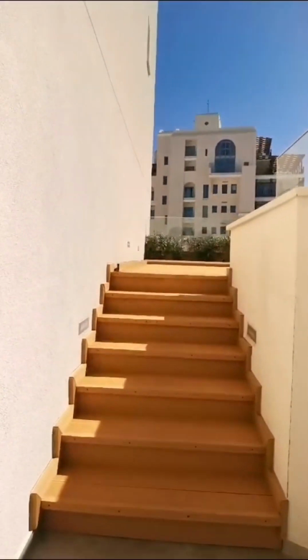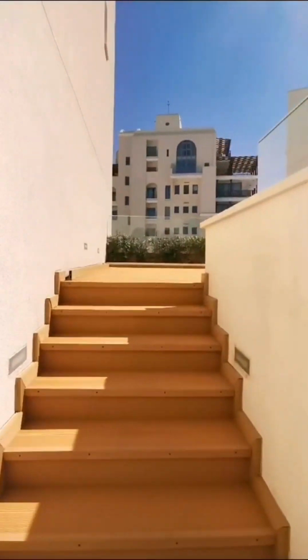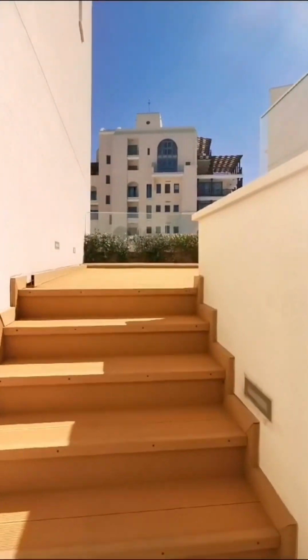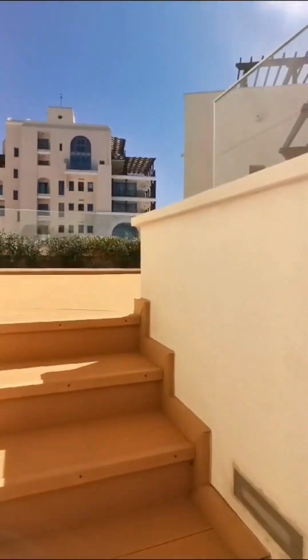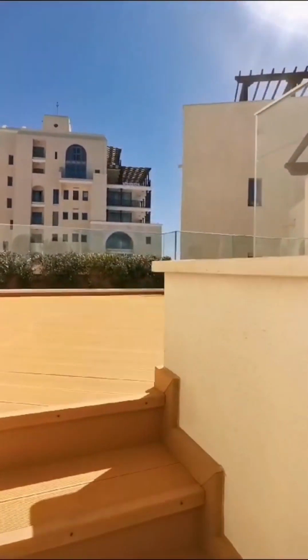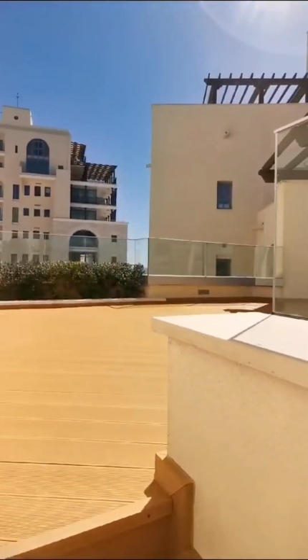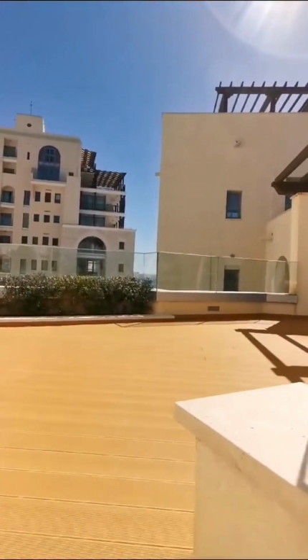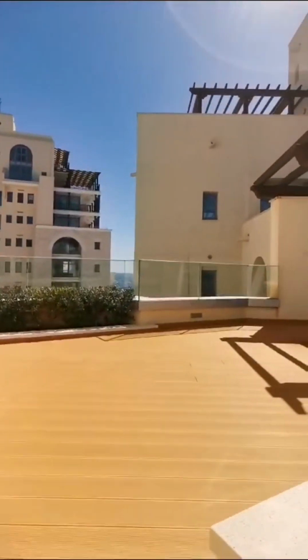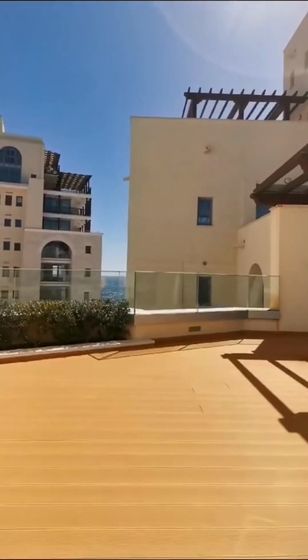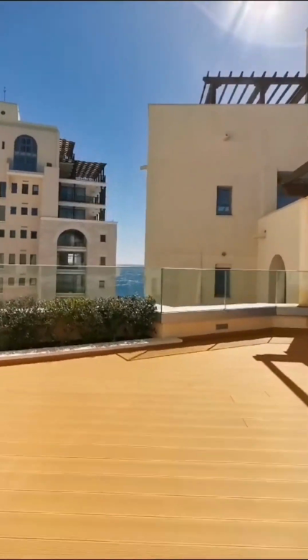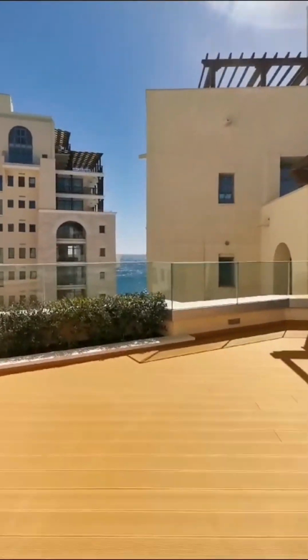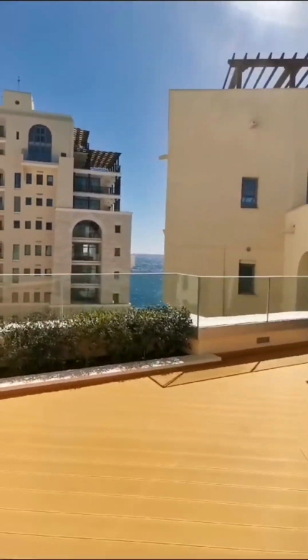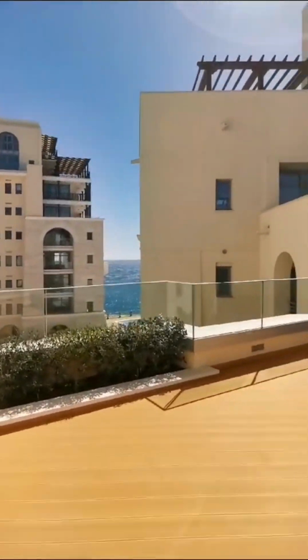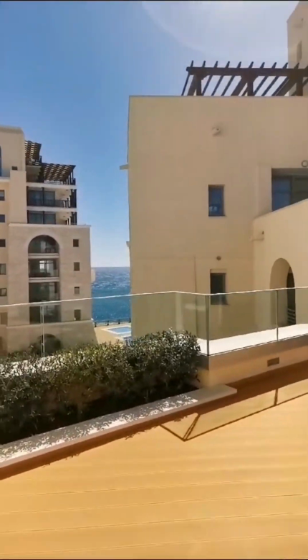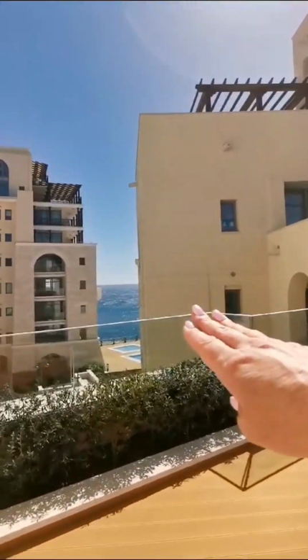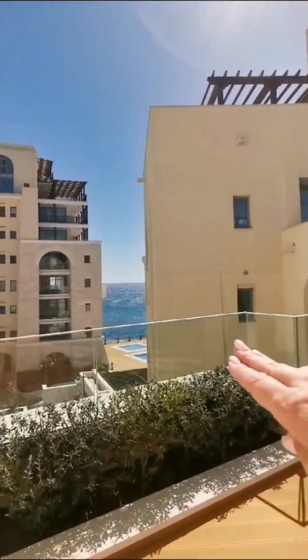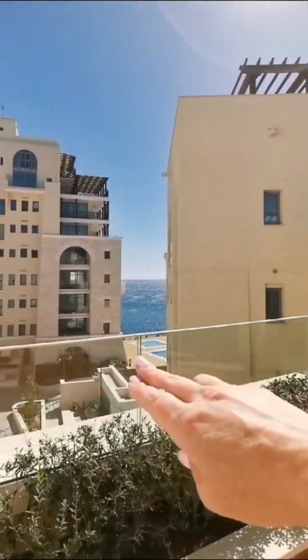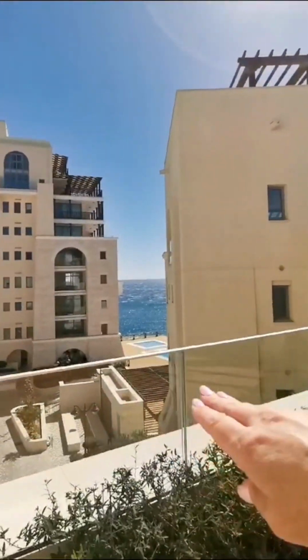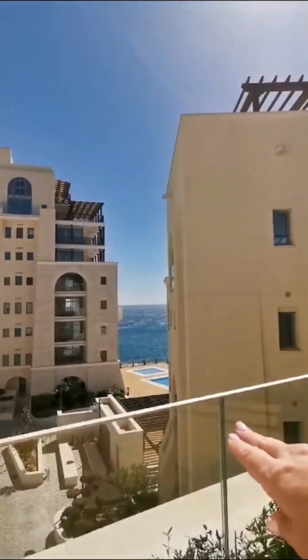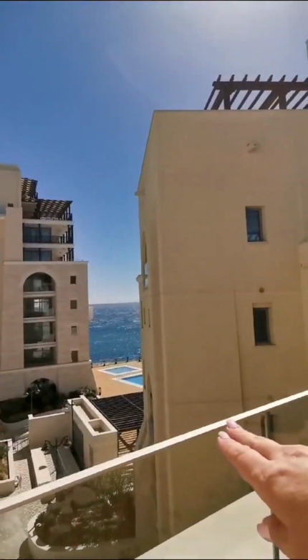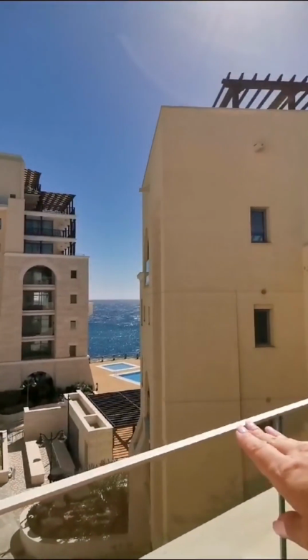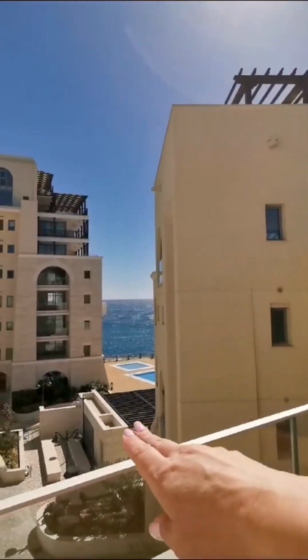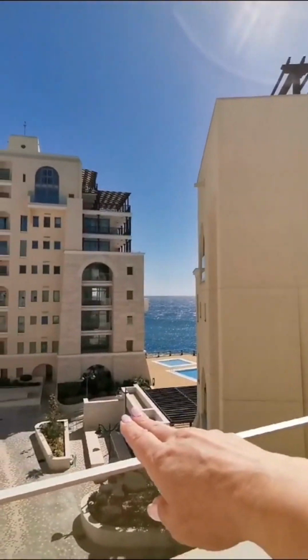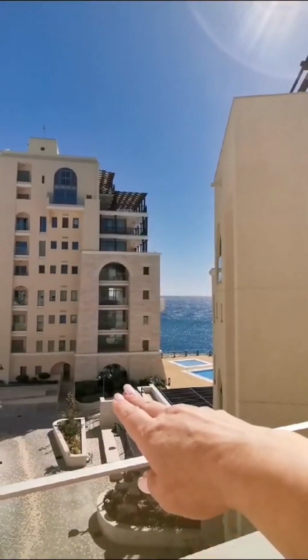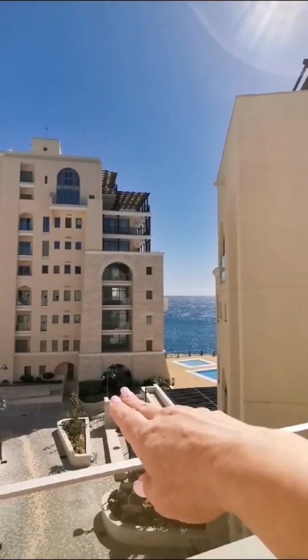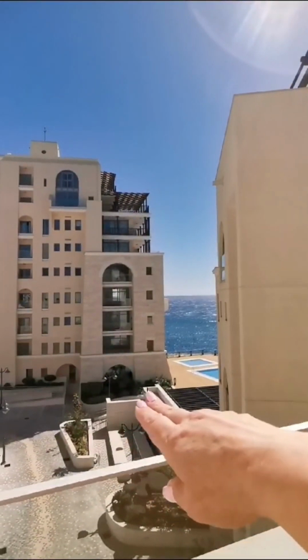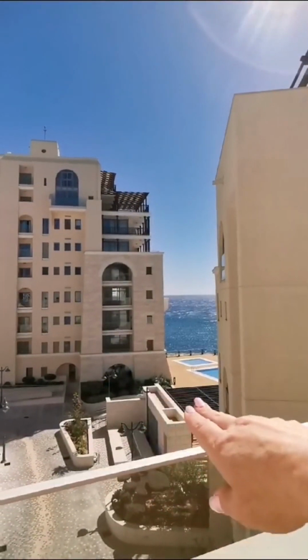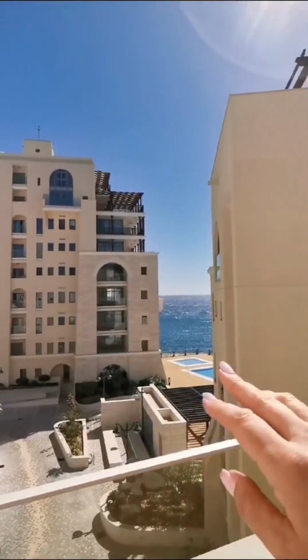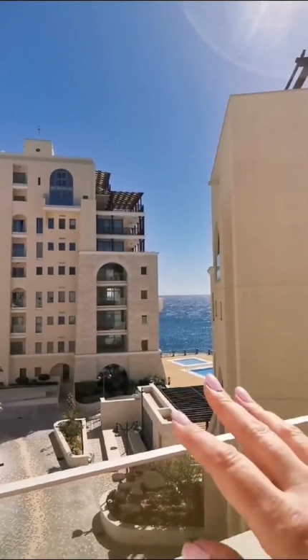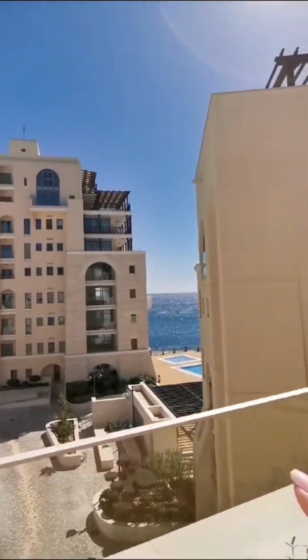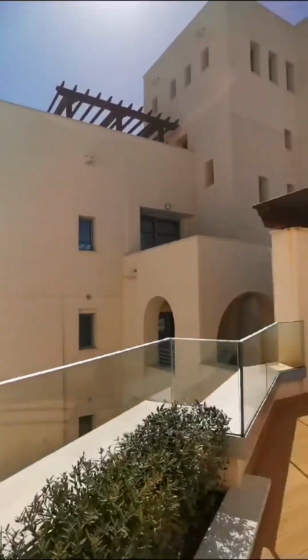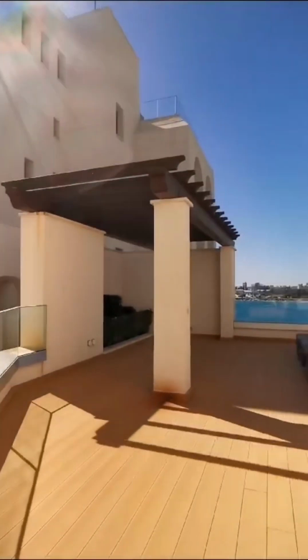We have the open verandas with the jacuzzi as promised. You can see through the buildings — over there is a swimming pool, and down there is the fitness center, exclusively for the residents of Castle Residences.